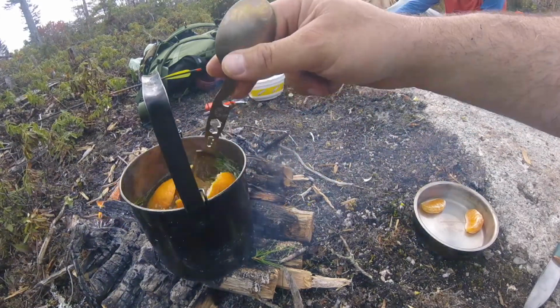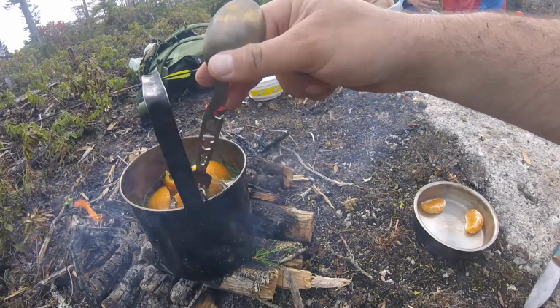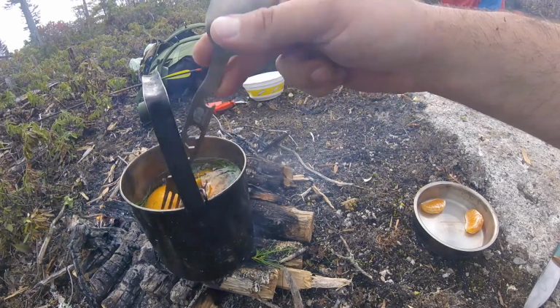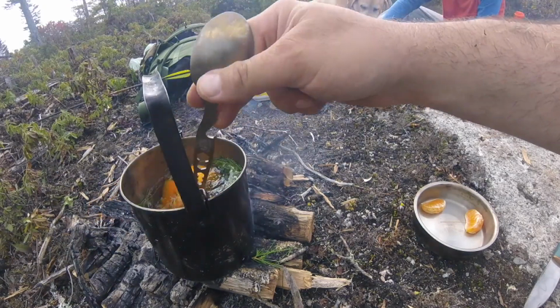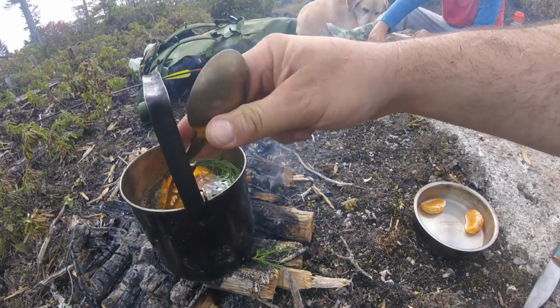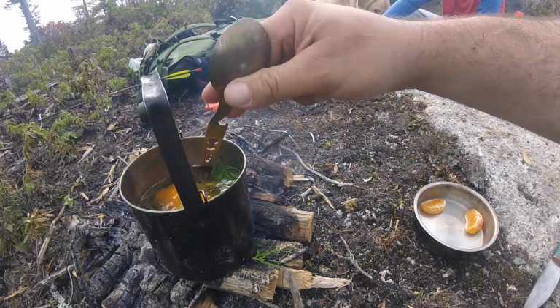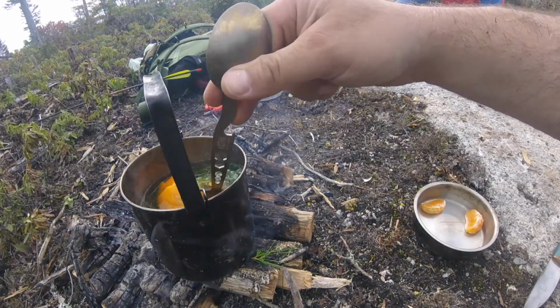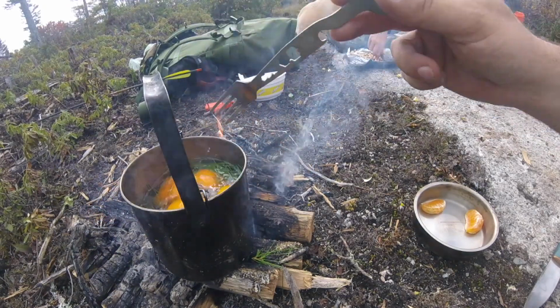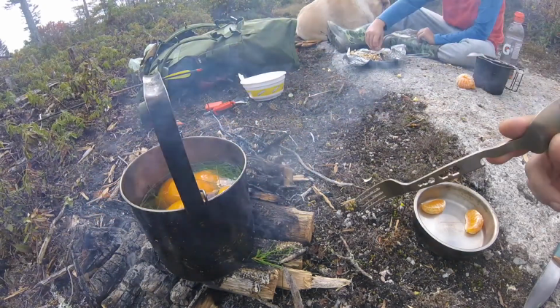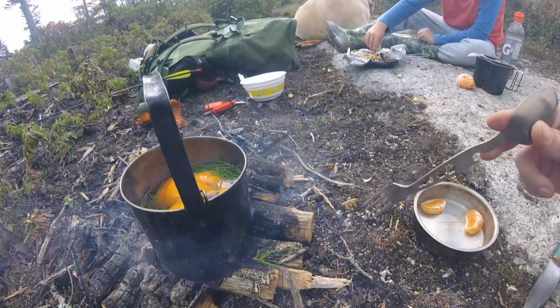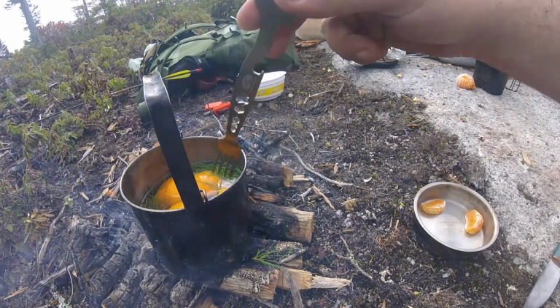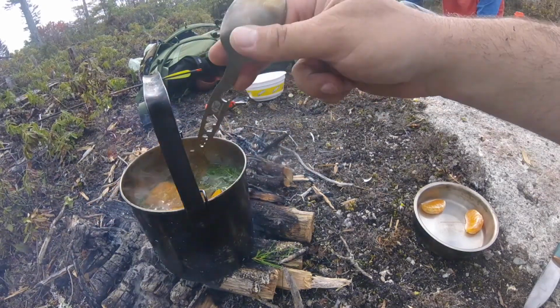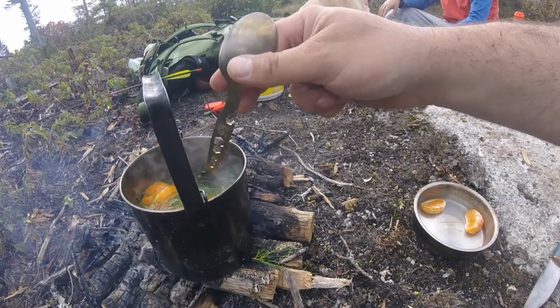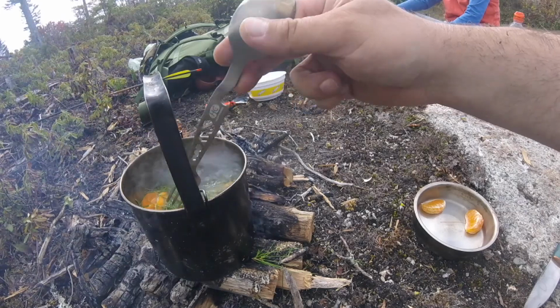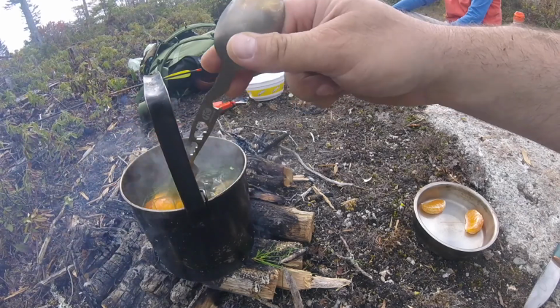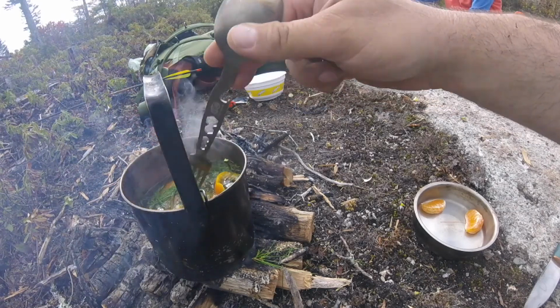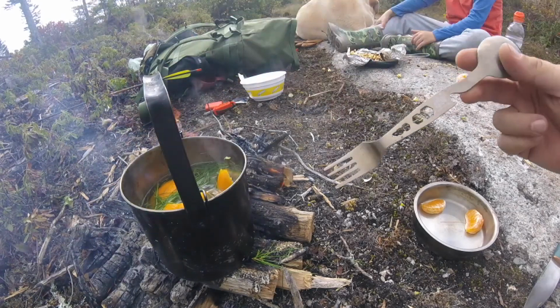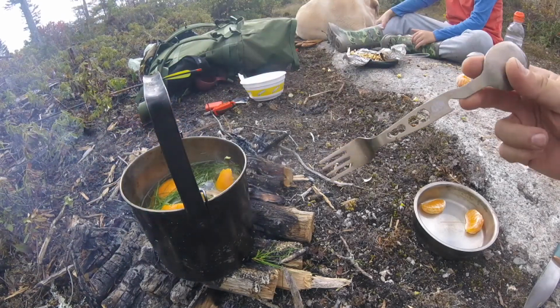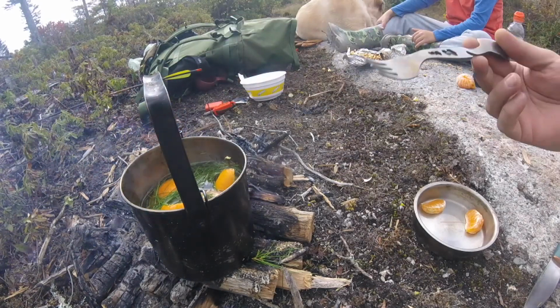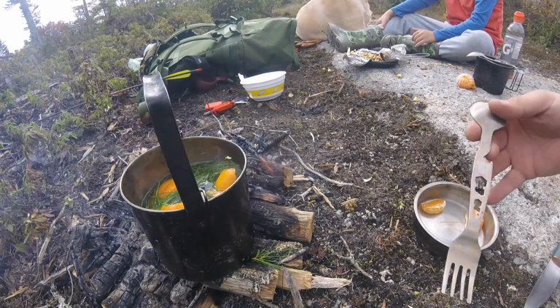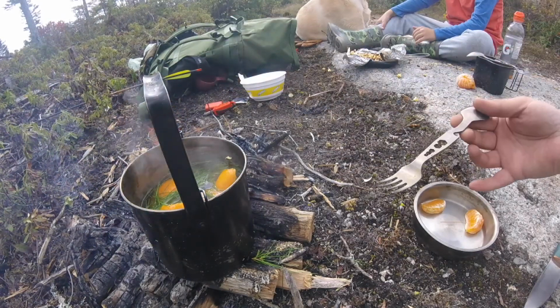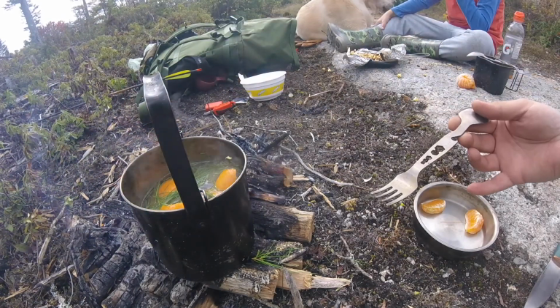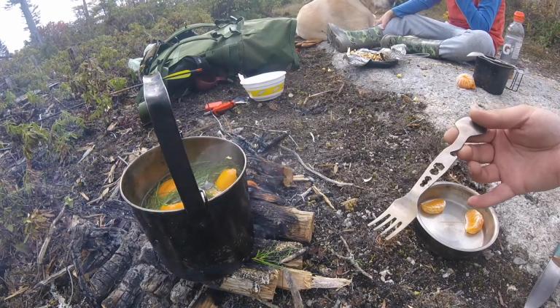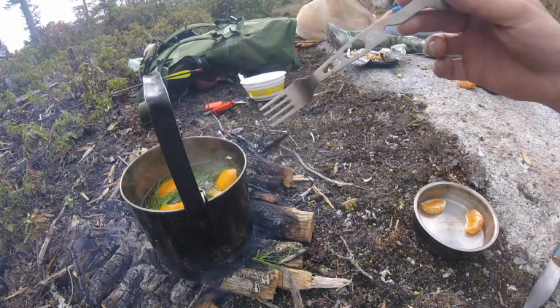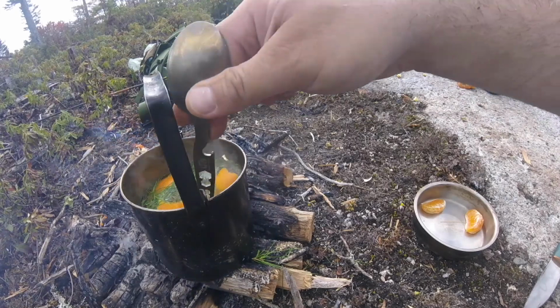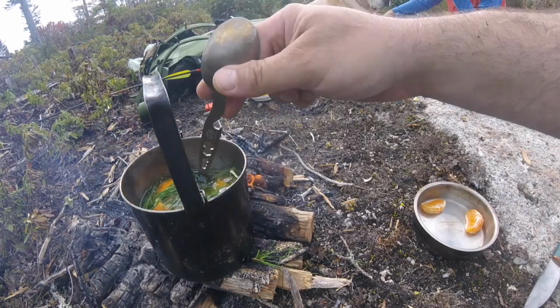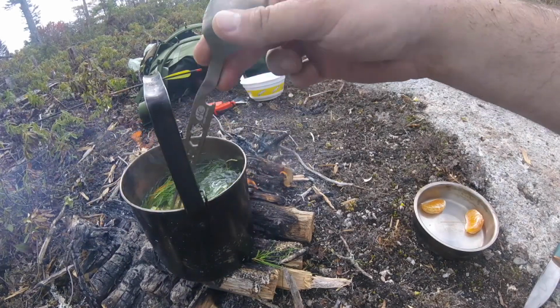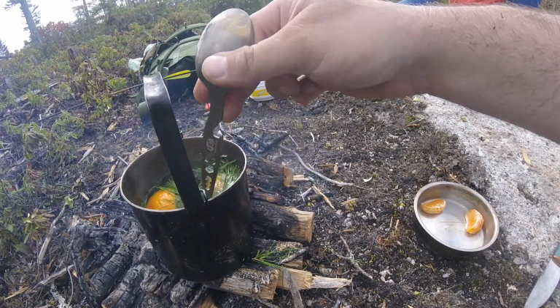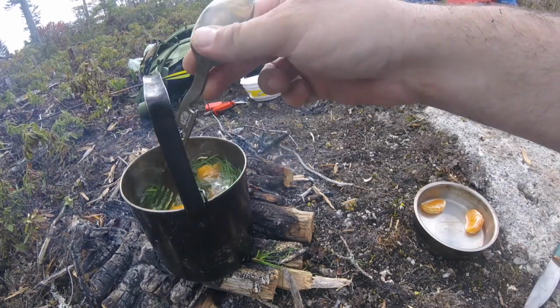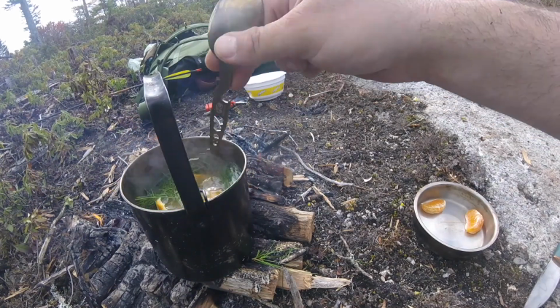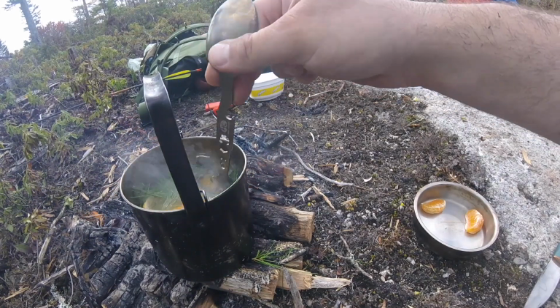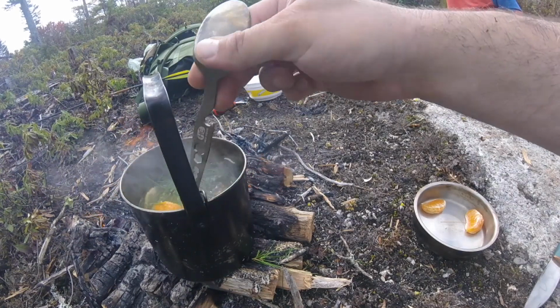Just give everything a stir. I have my fire low — I'm not really looking for an immediate boil. I'm looking for a nice slow 20-minute steep, just to bring all those flavors out.